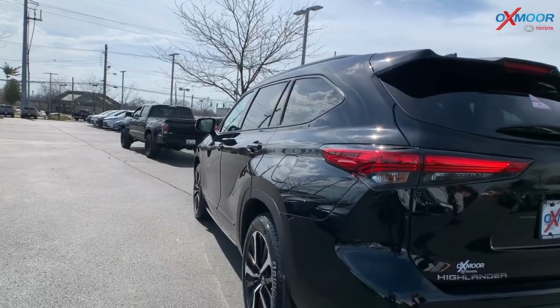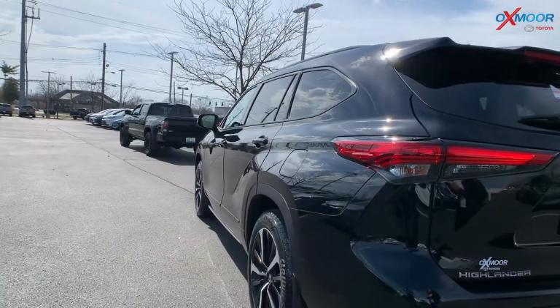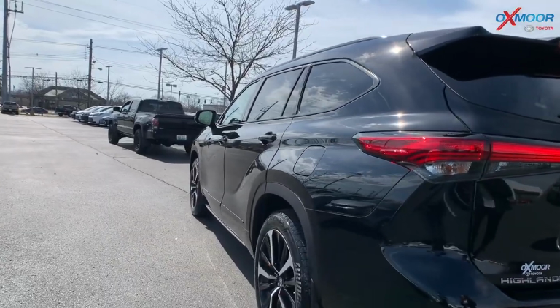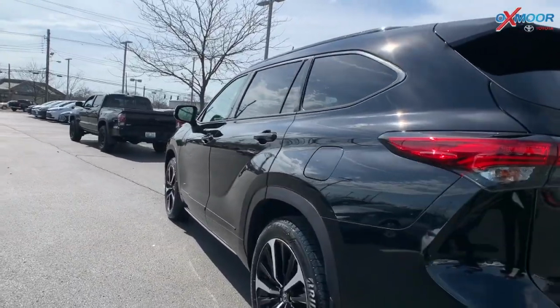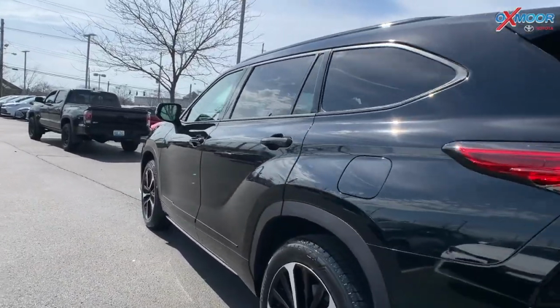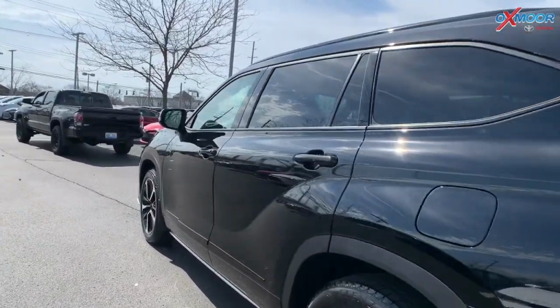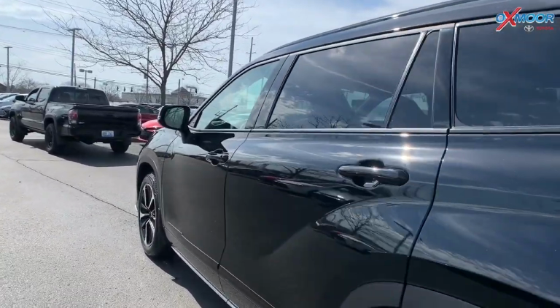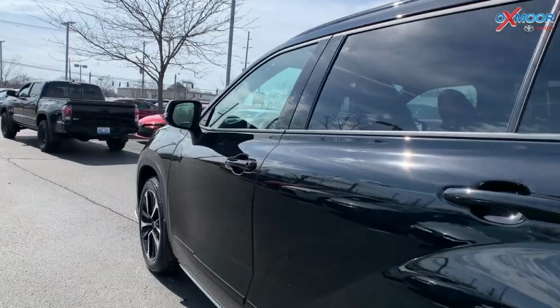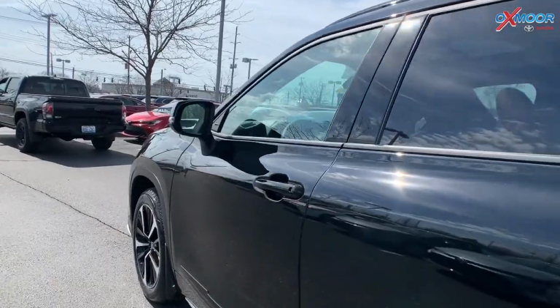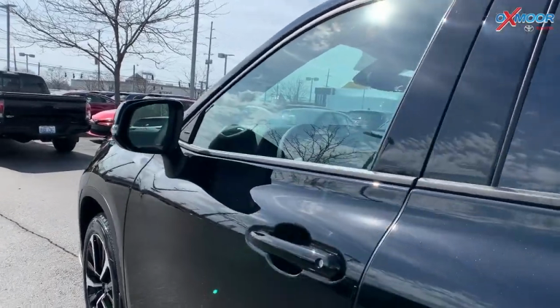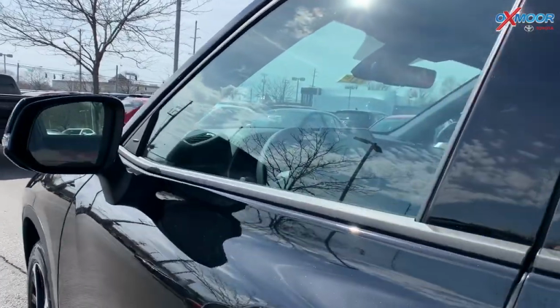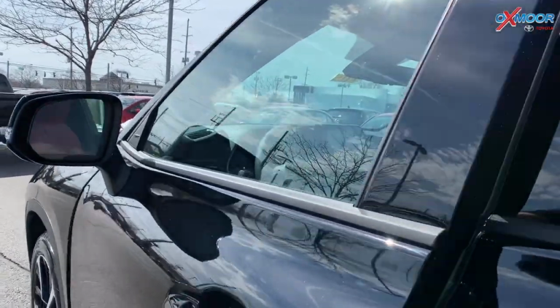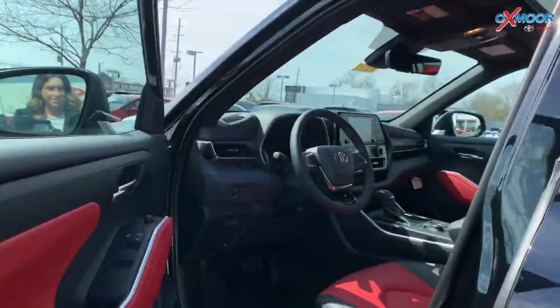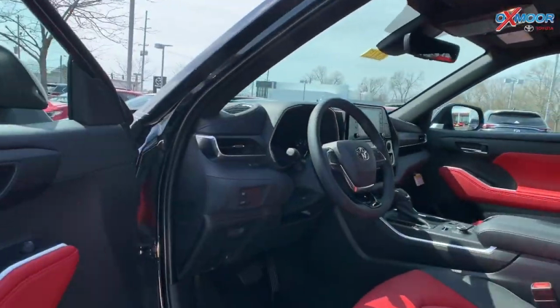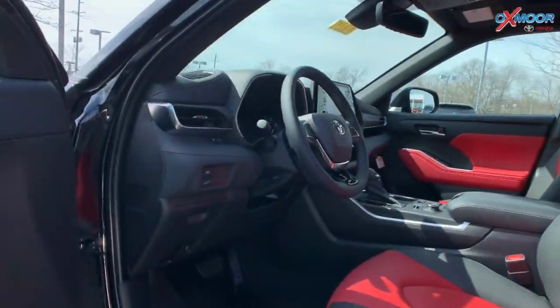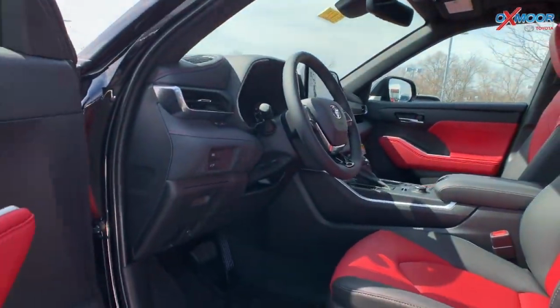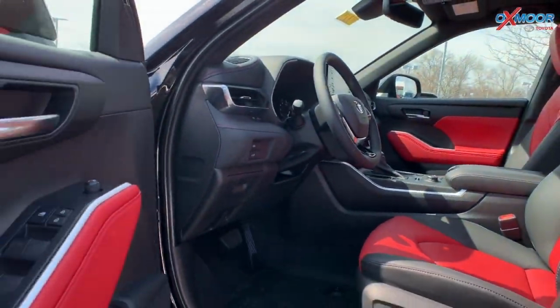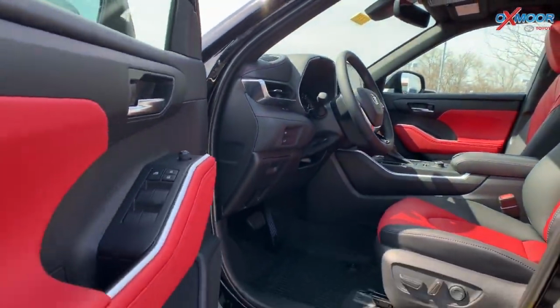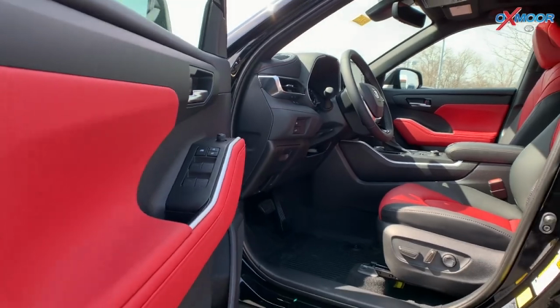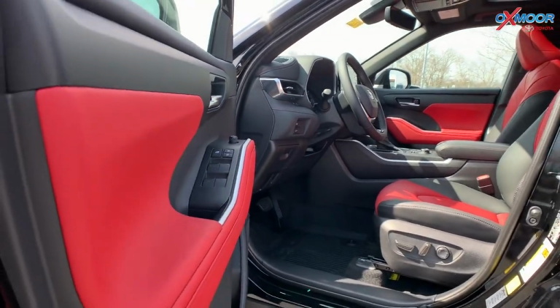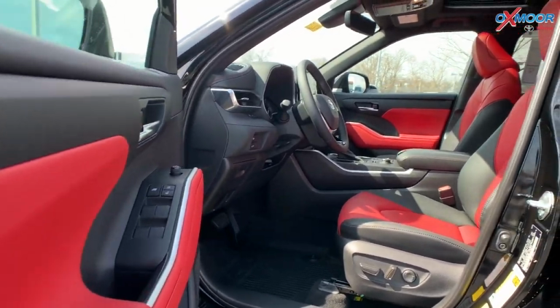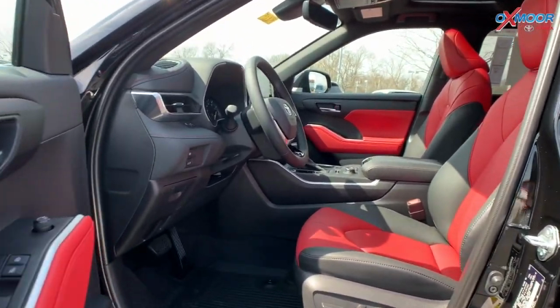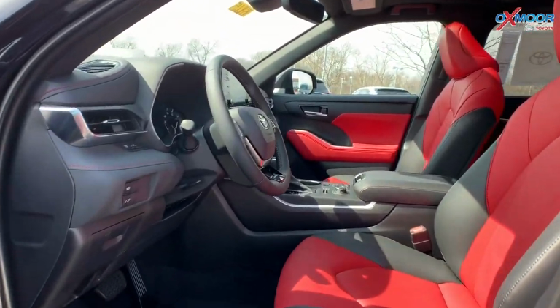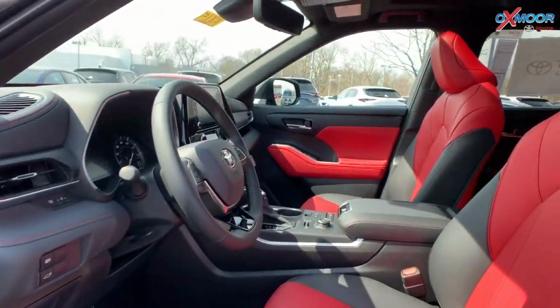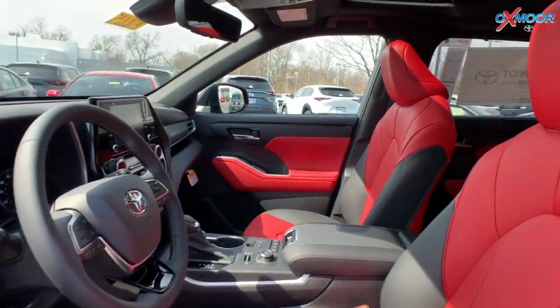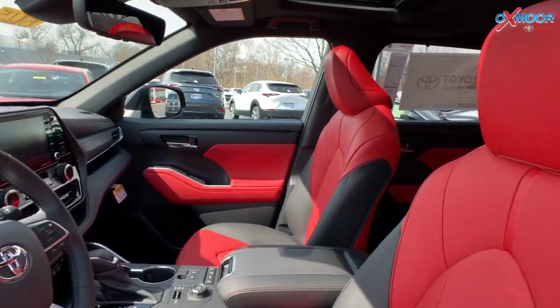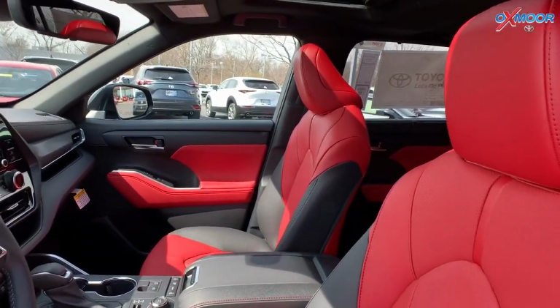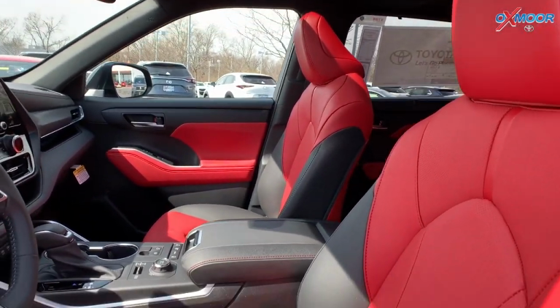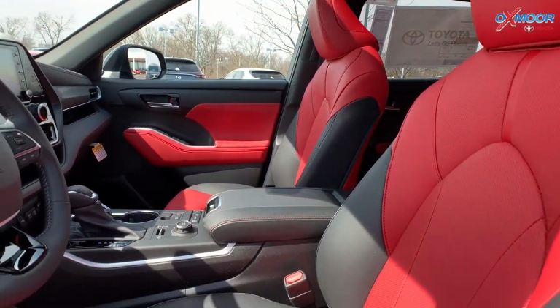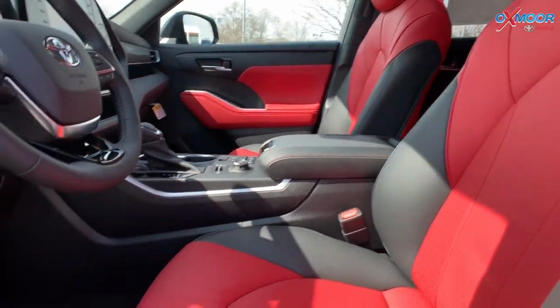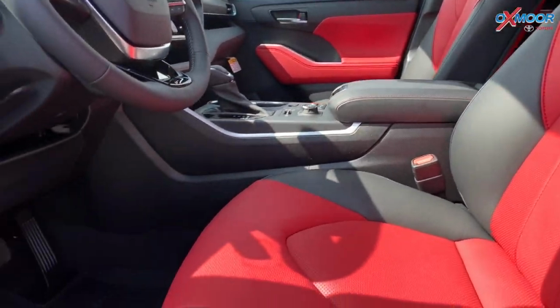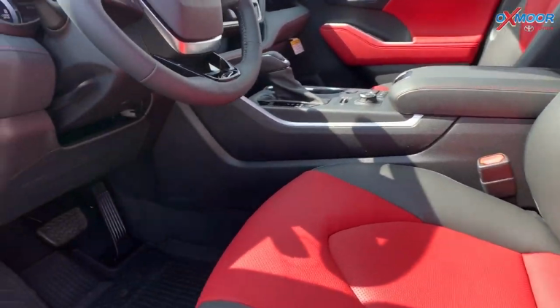Let's take a look in the interior. It's a little bit different than what you normally see. You're going to have that beautiful cockpit red — it really stands out against that black. It's very, very sporty.